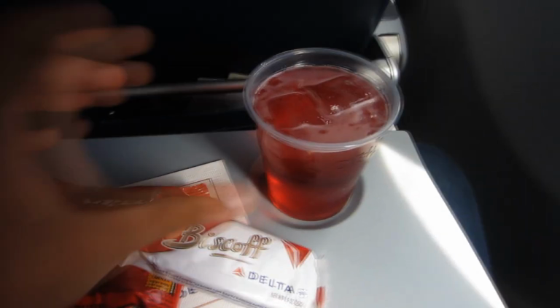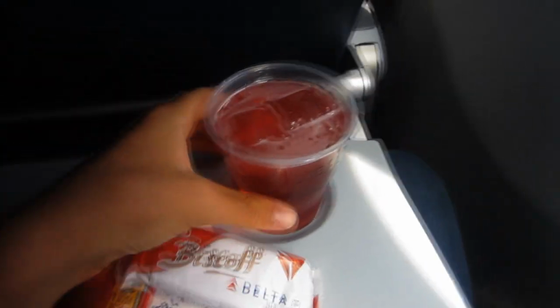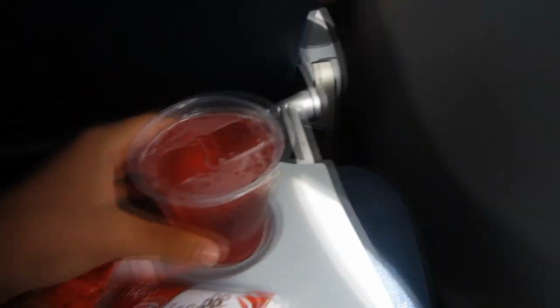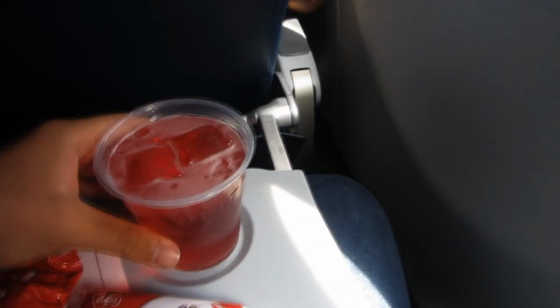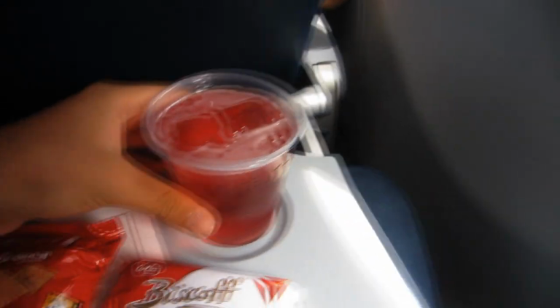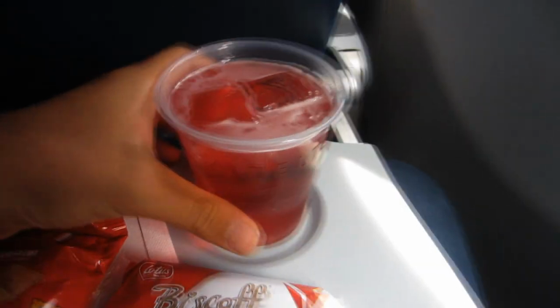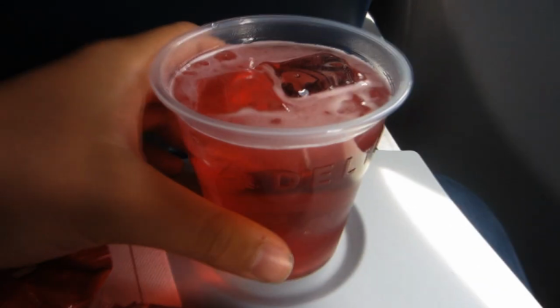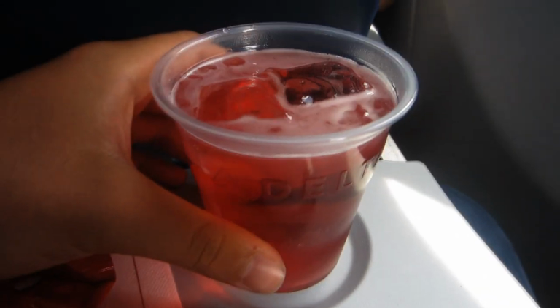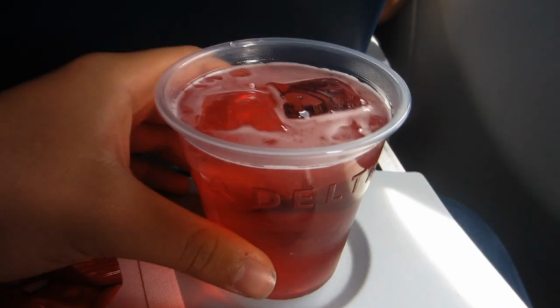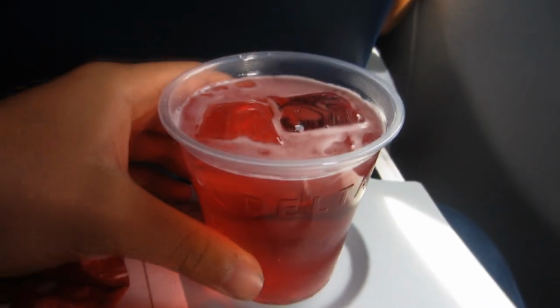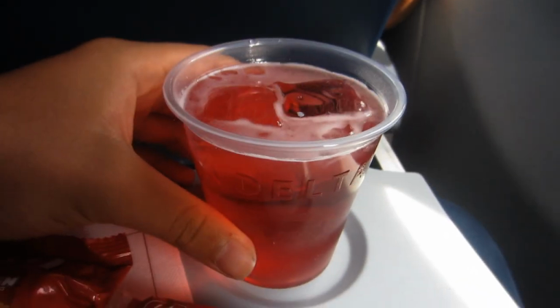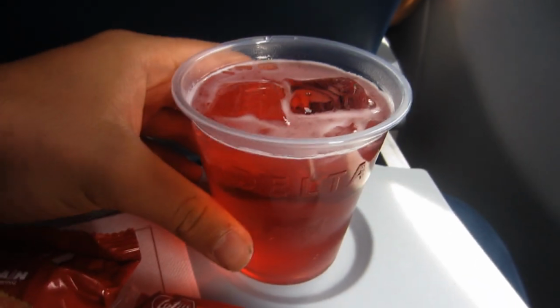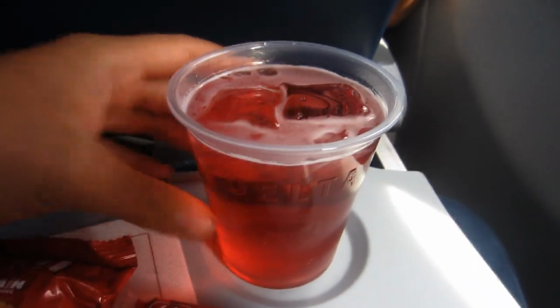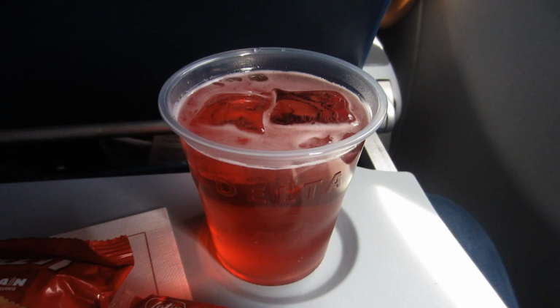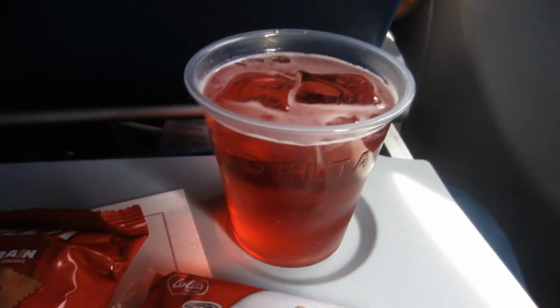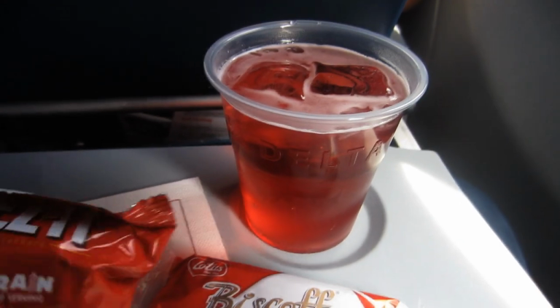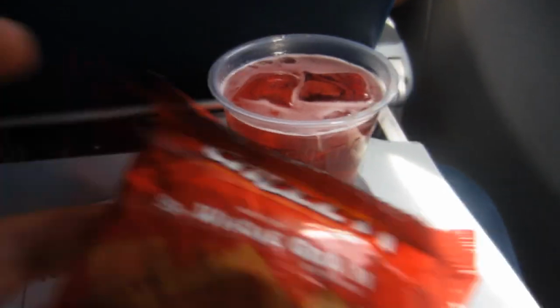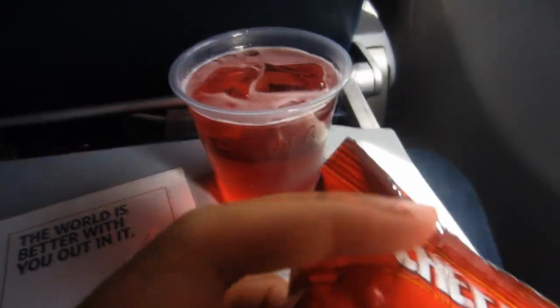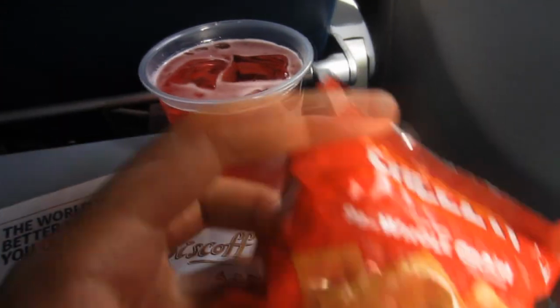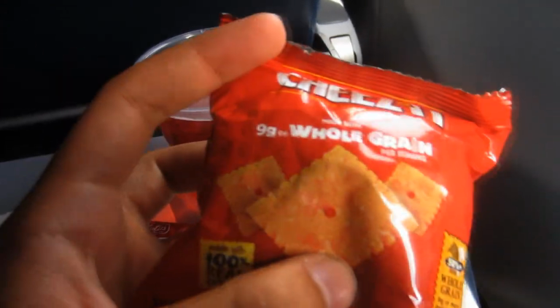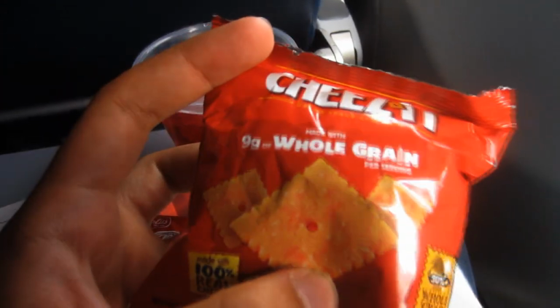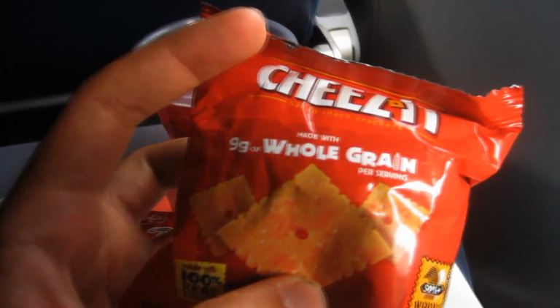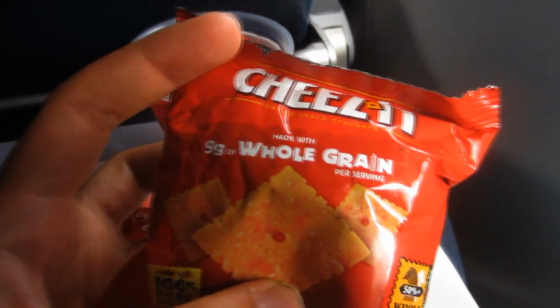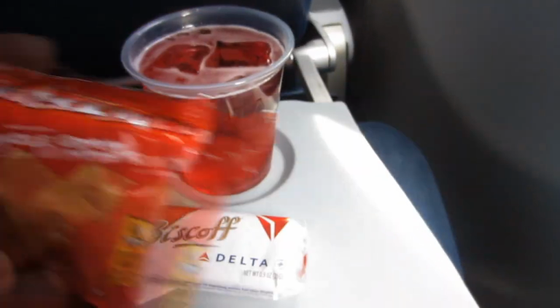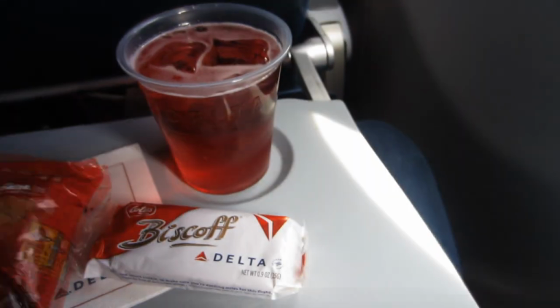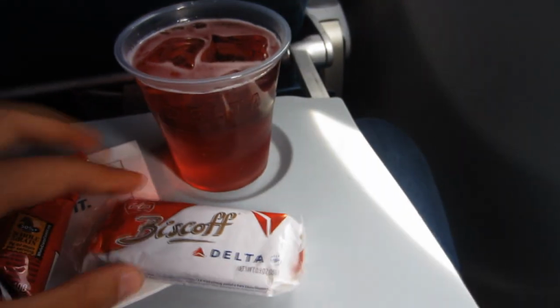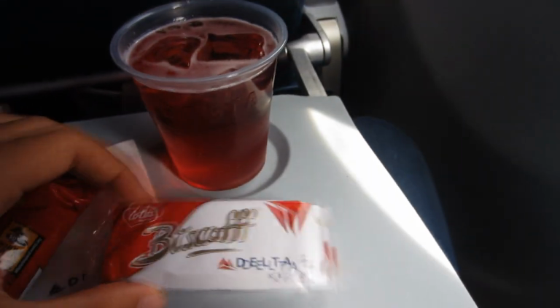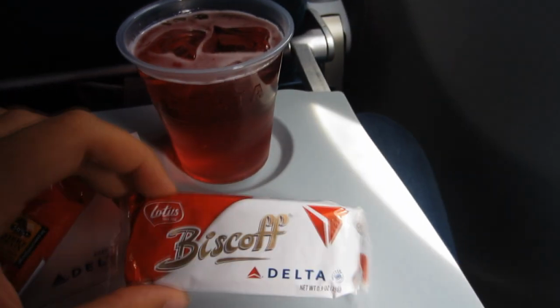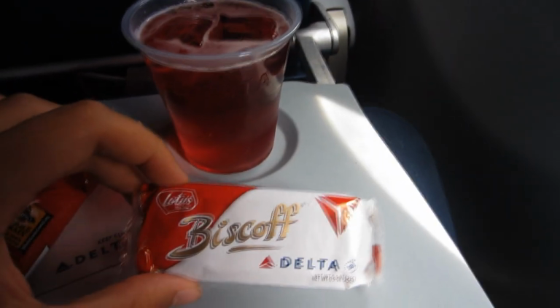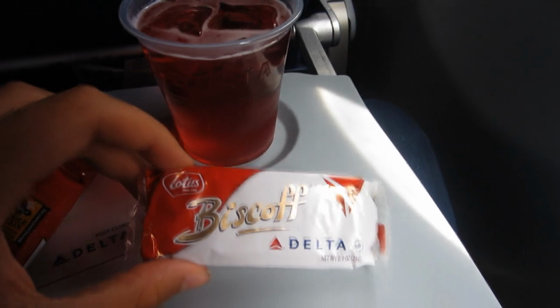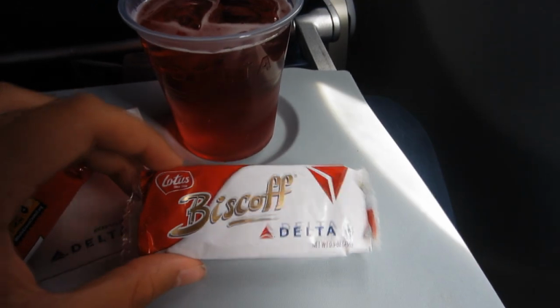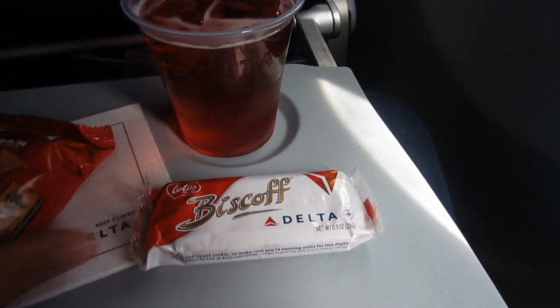While waiting for the main meal, a selection of beverages were served together with a sweet and salty snack. I had a cranberry apple juice with cheese and lotus biscuits.